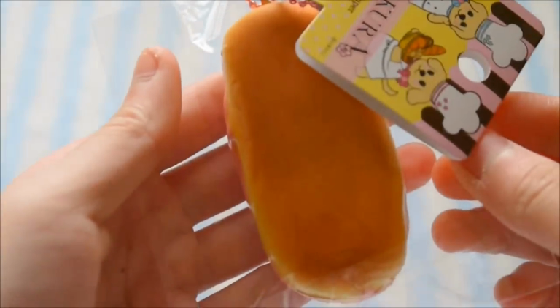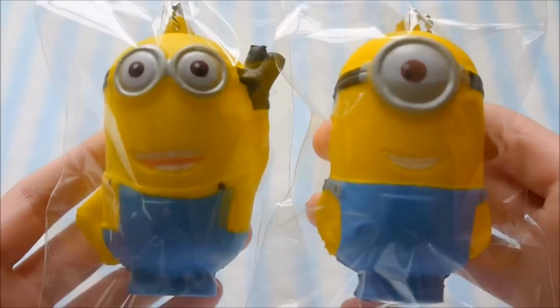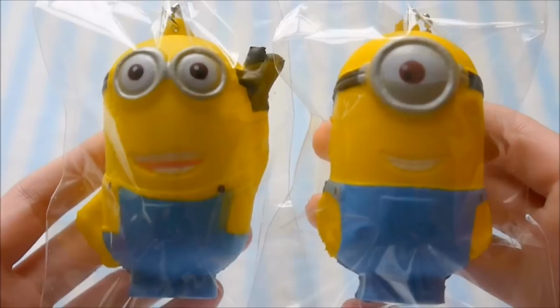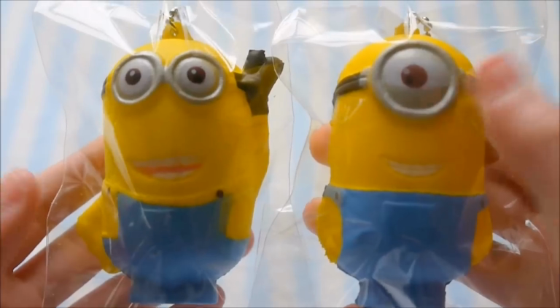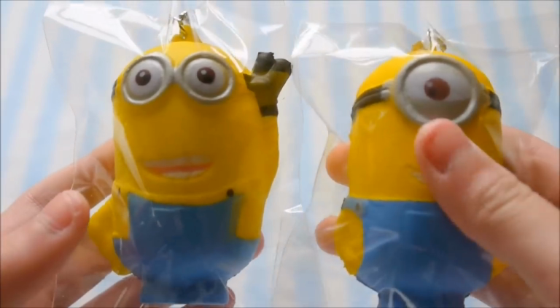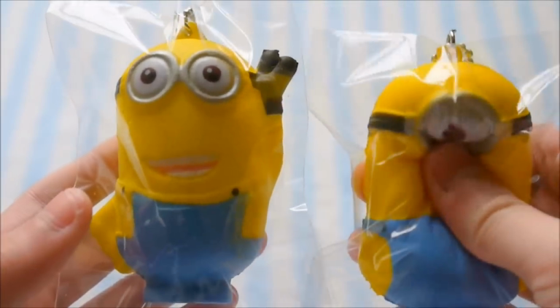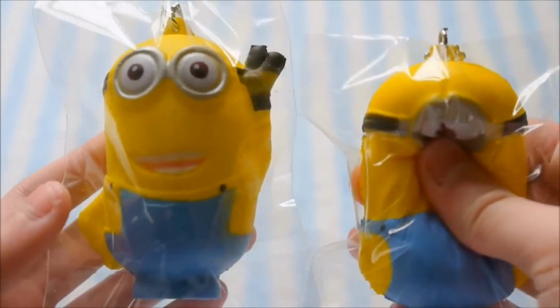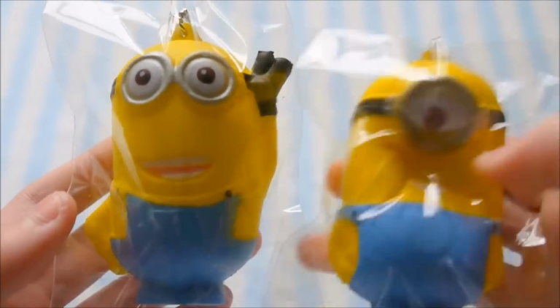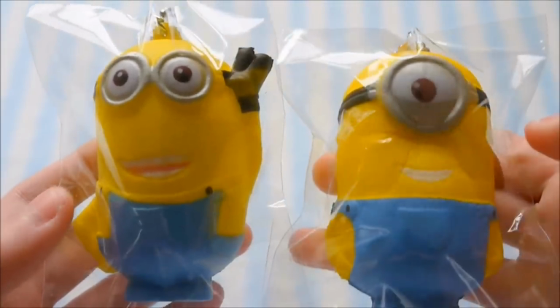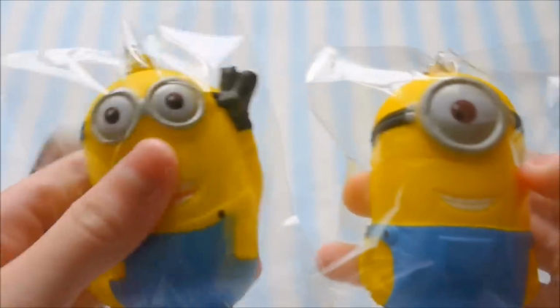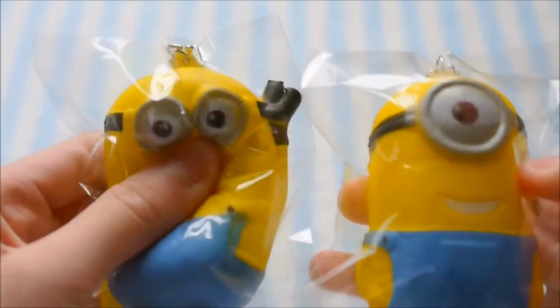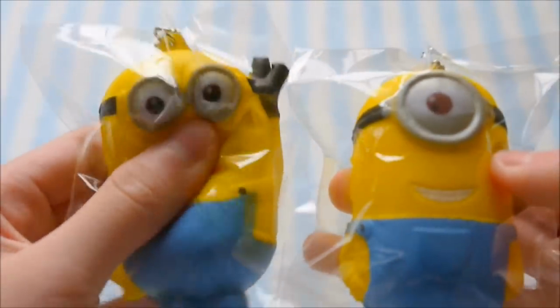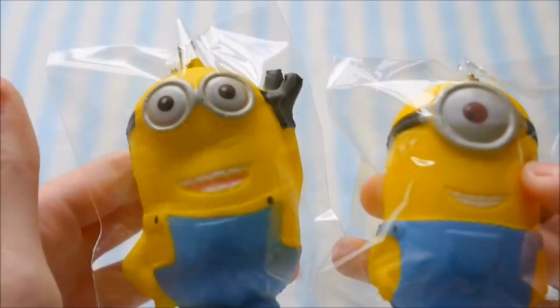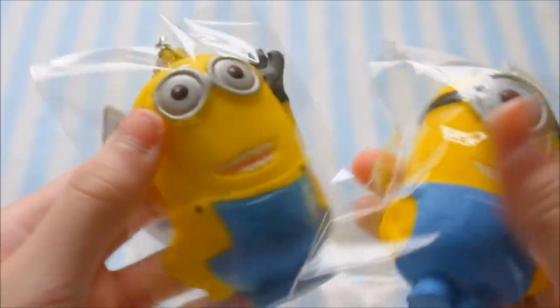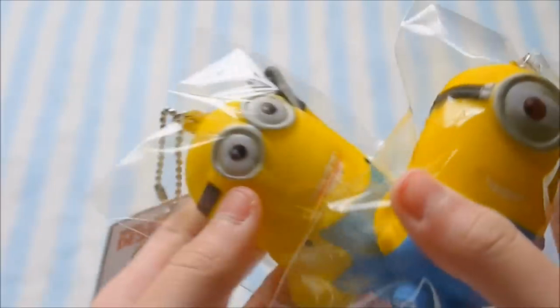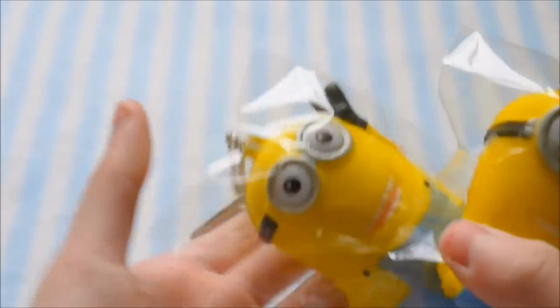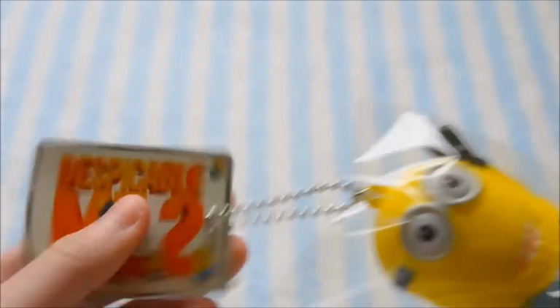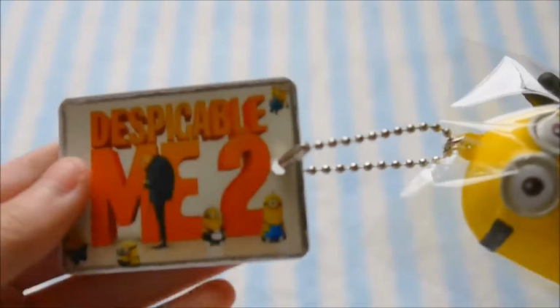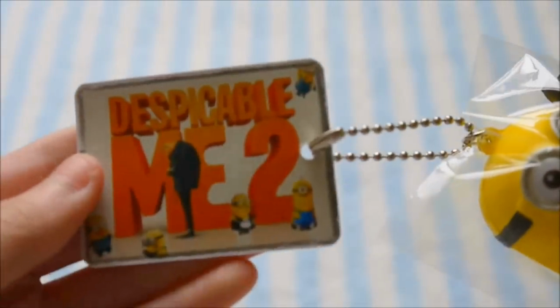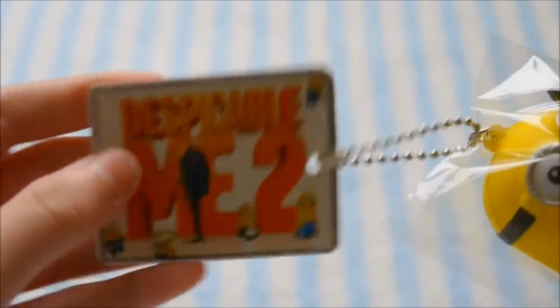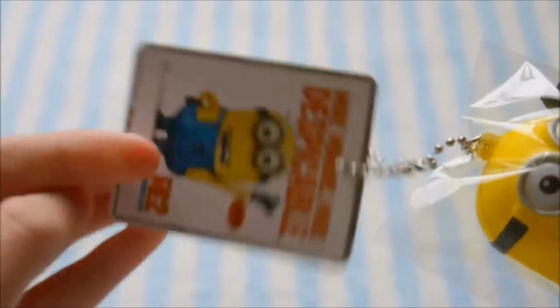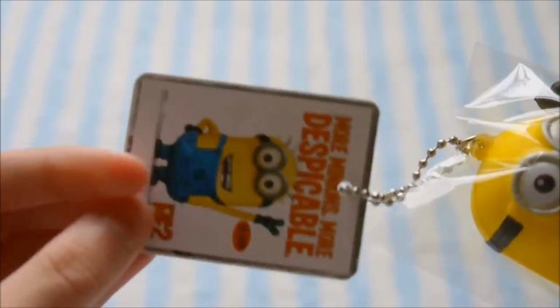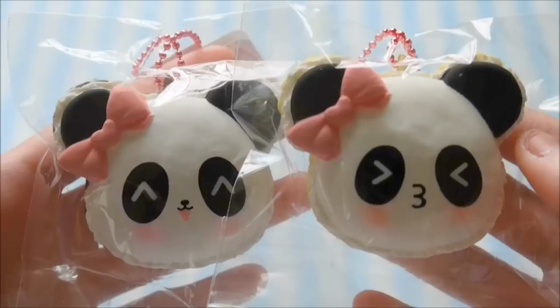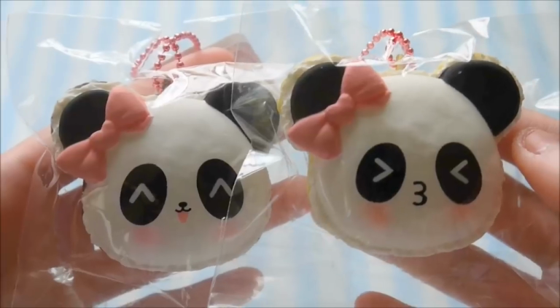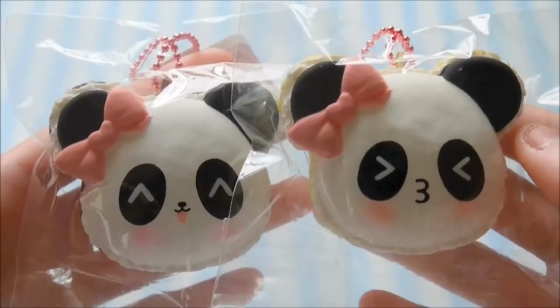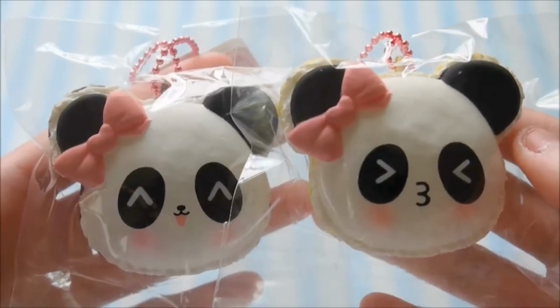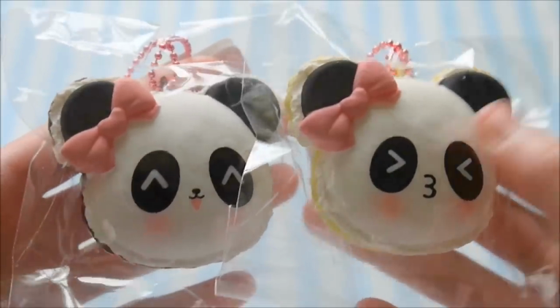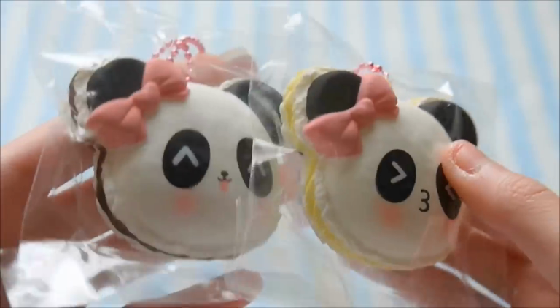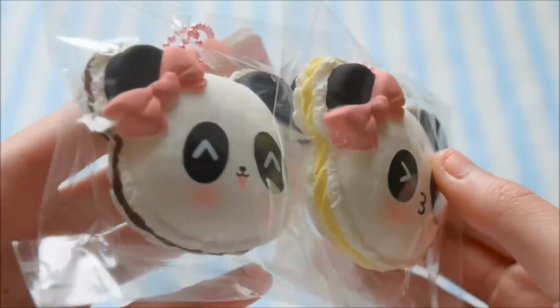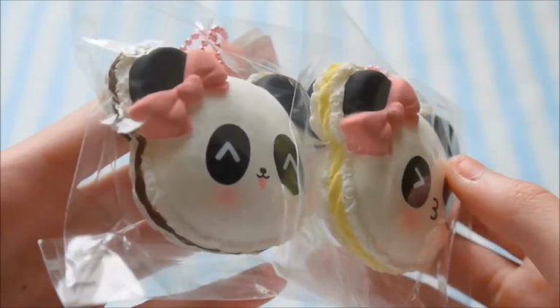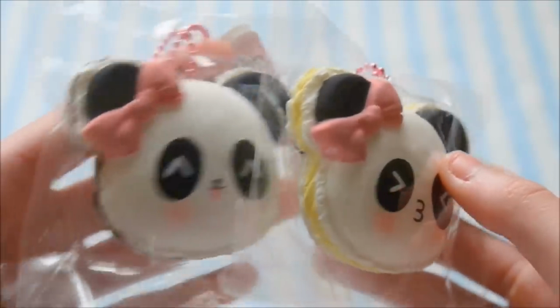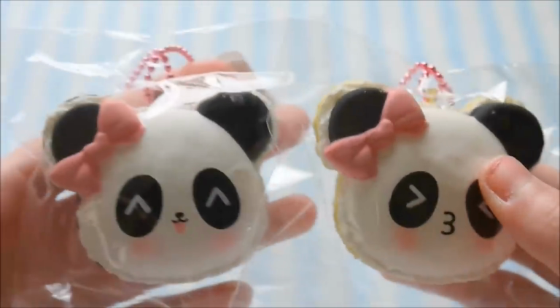I got these two Minions. These two Mei Mei's Cafe macaroons to complete my collection.